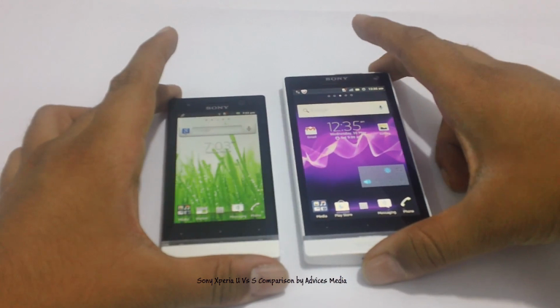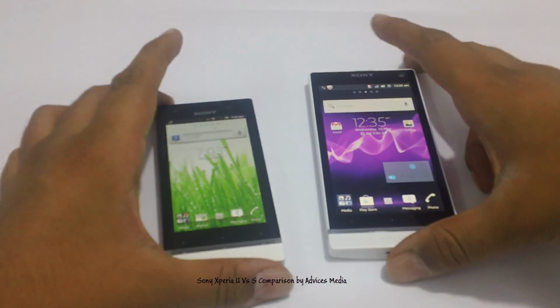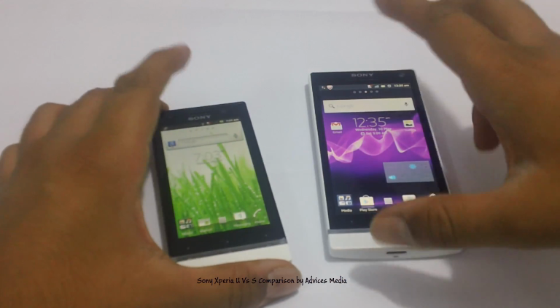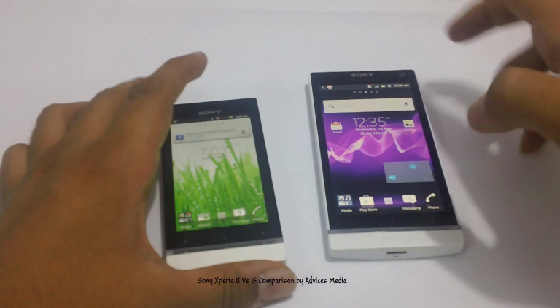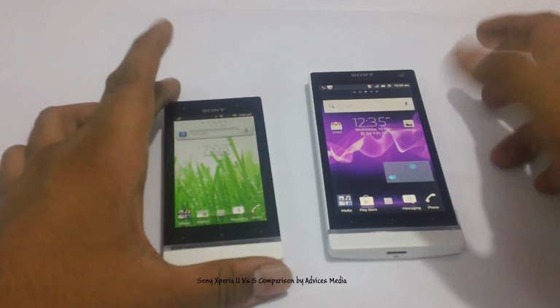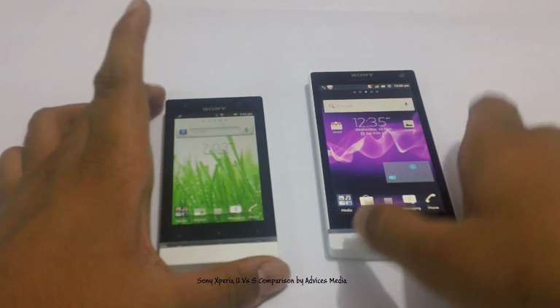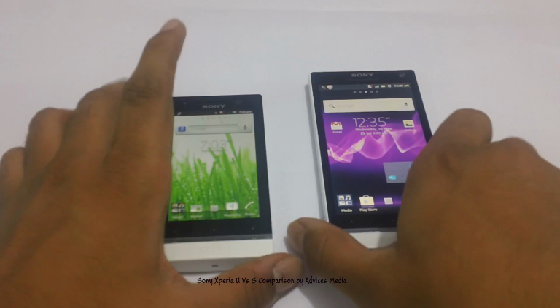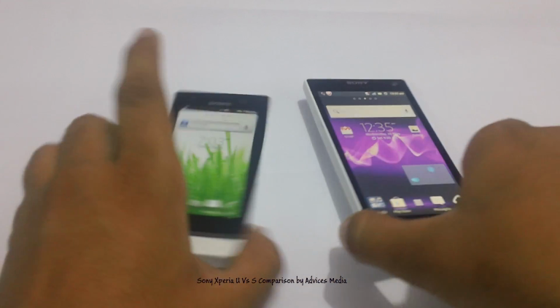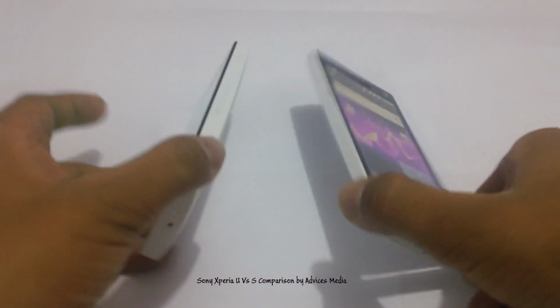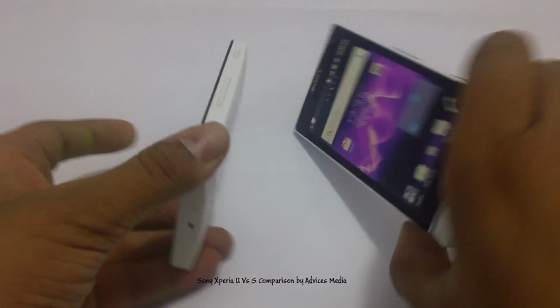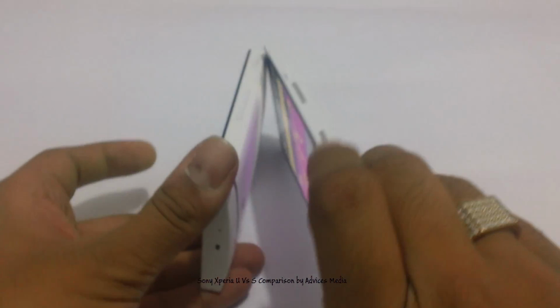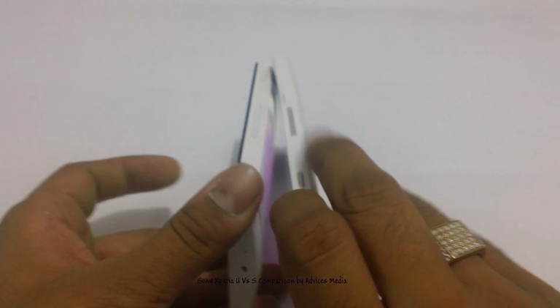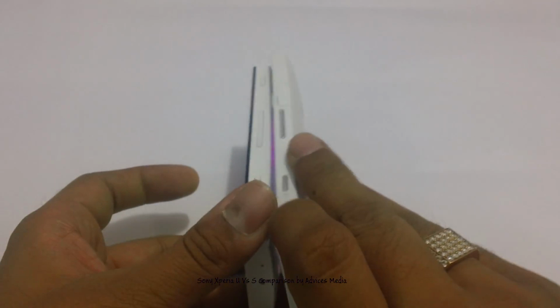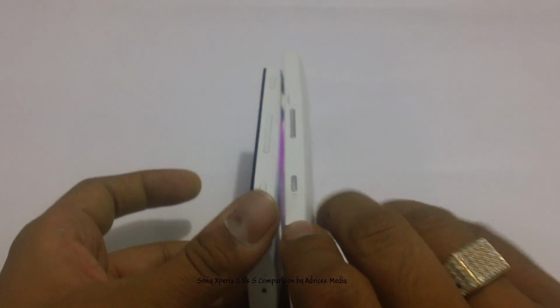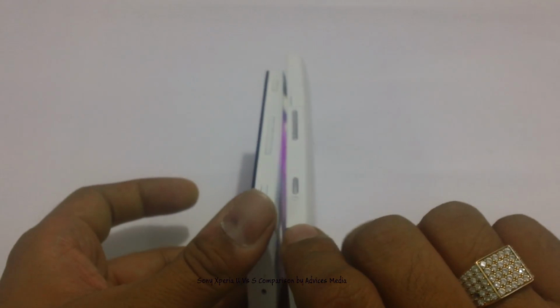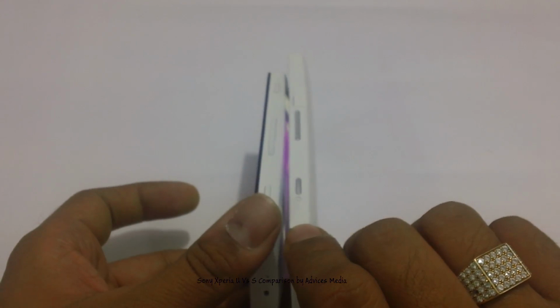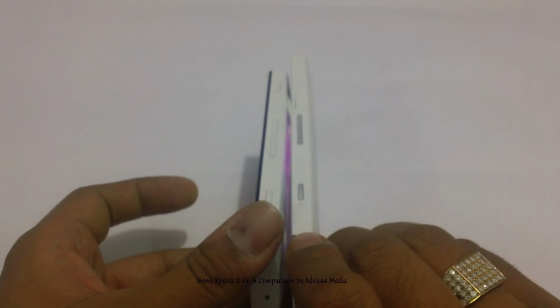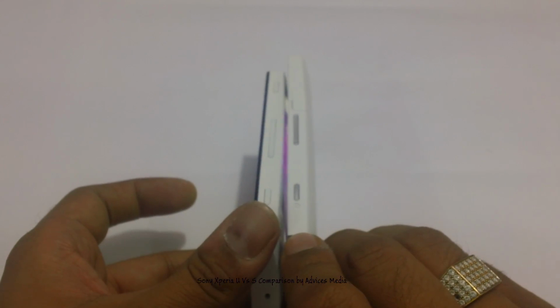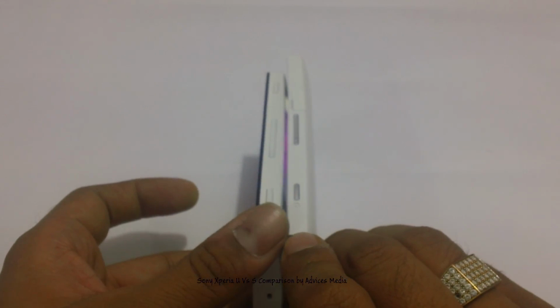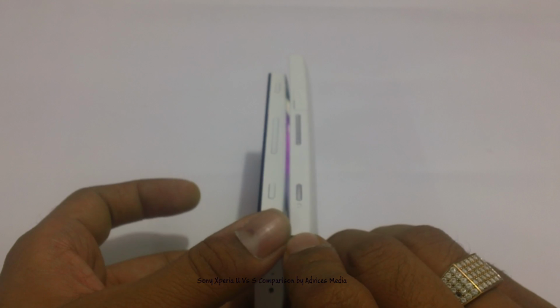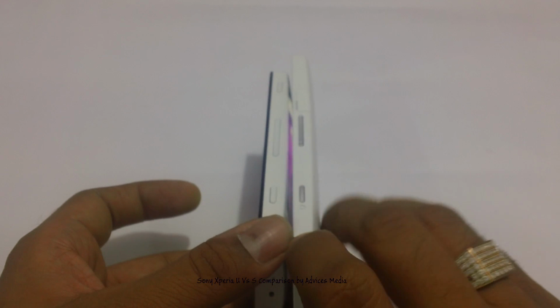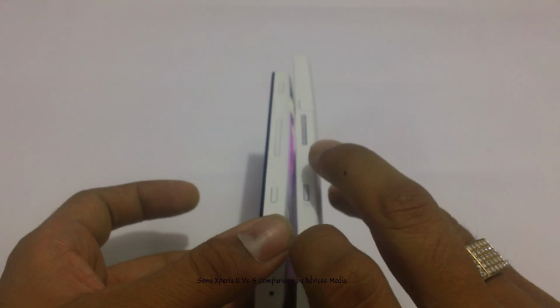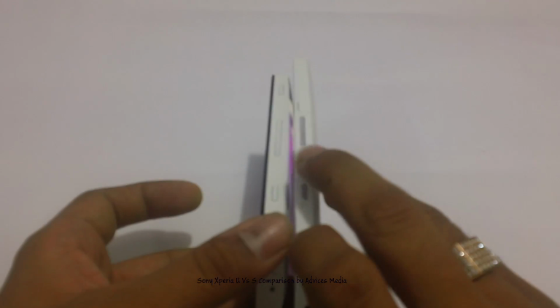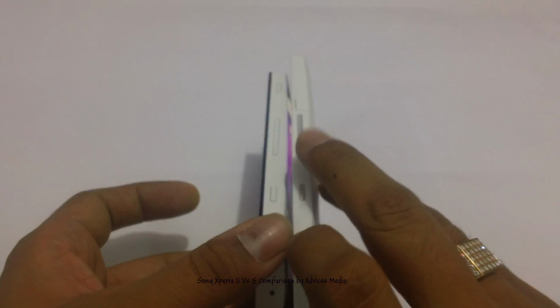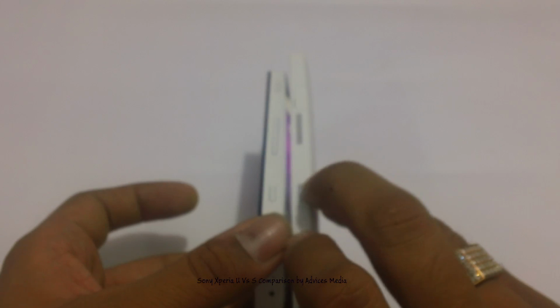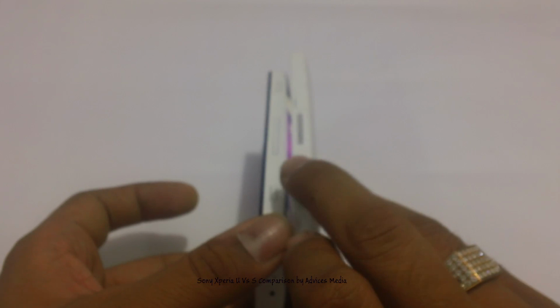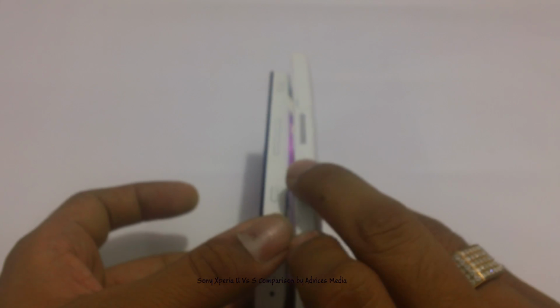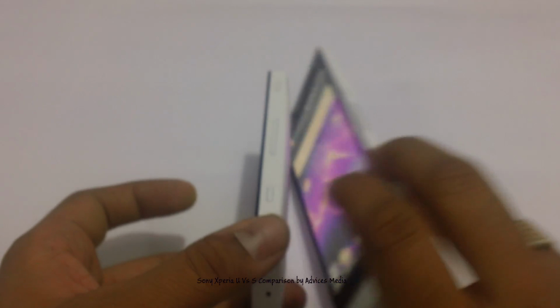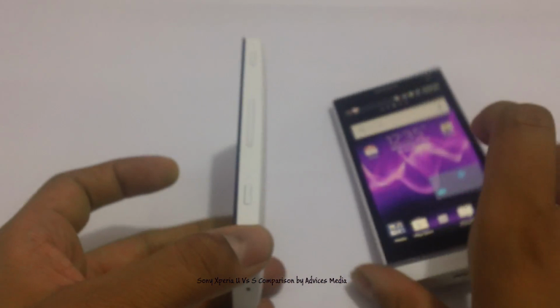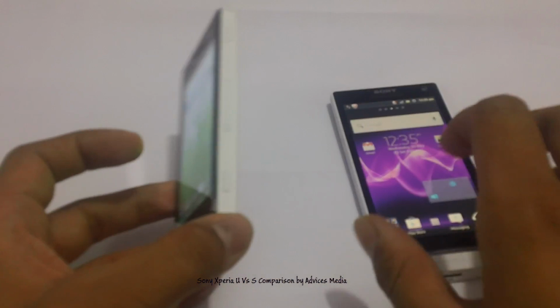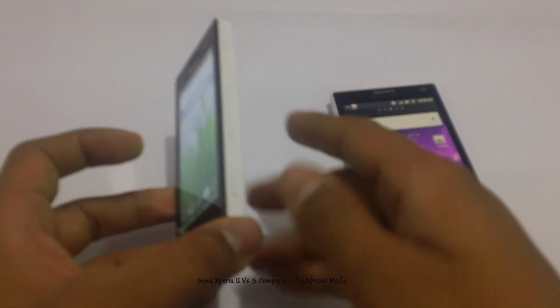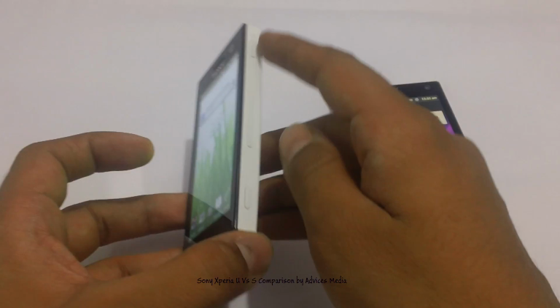So that's a major difference here. Apart from that, when you check out the hardware and the buttons it's almost the same — you have the volume rockers and the dedicated camera button, while on the Sony Xperia U you have the lock screen or the power on/off switch on the right.